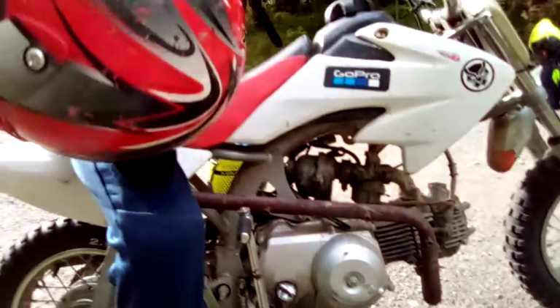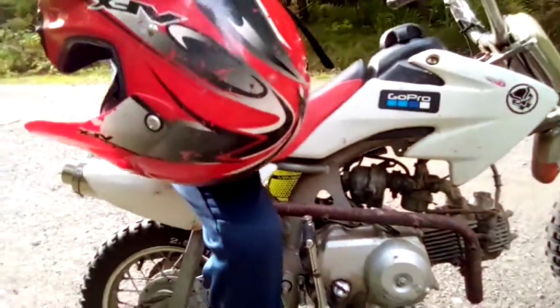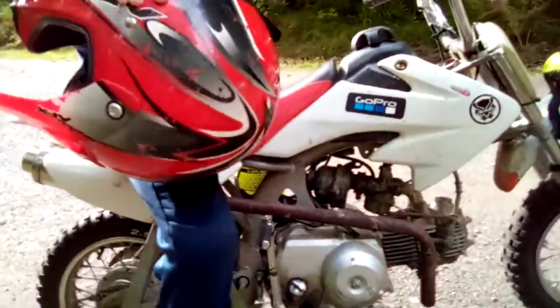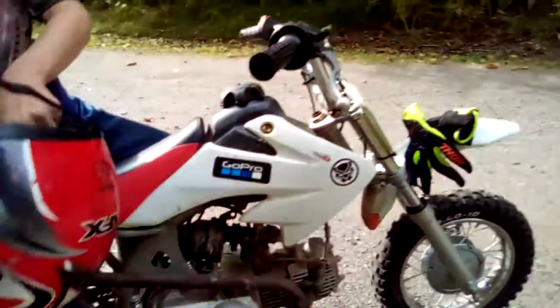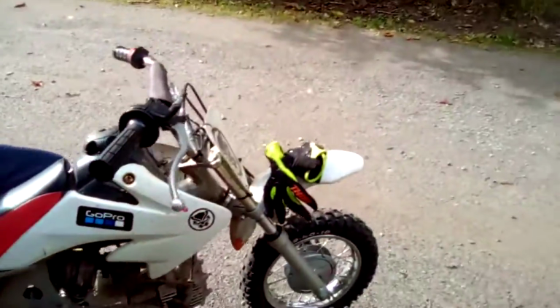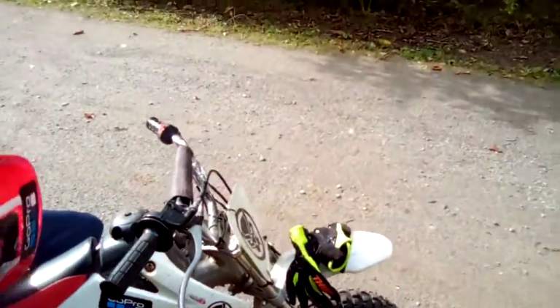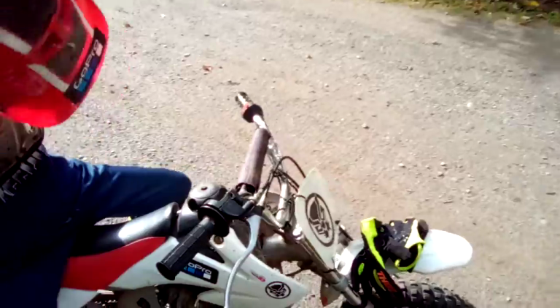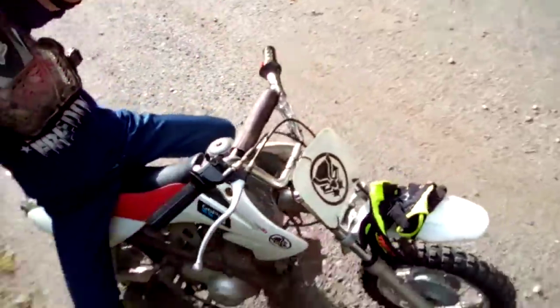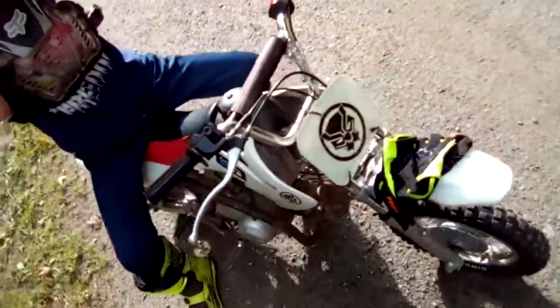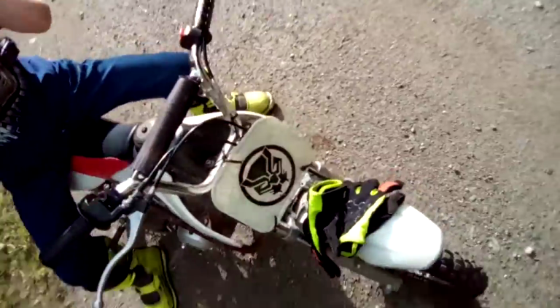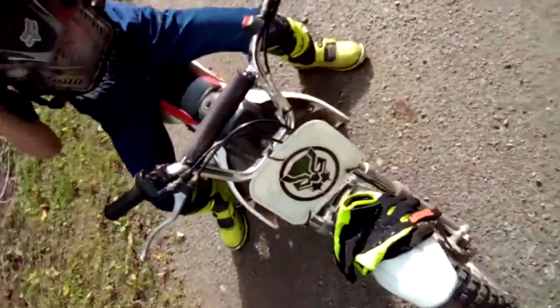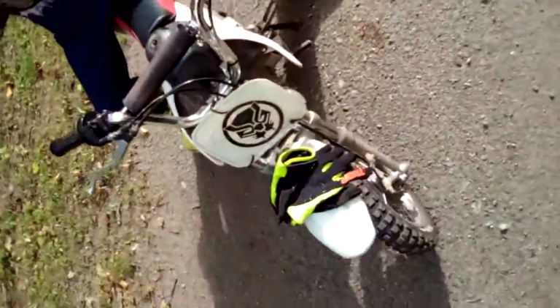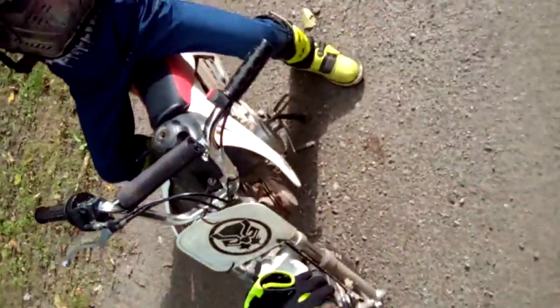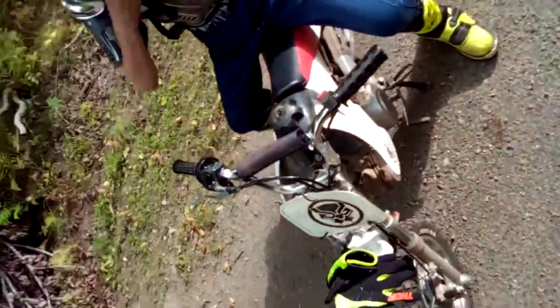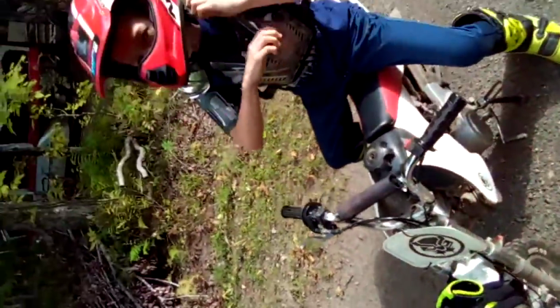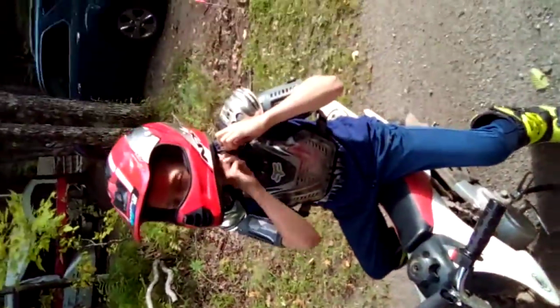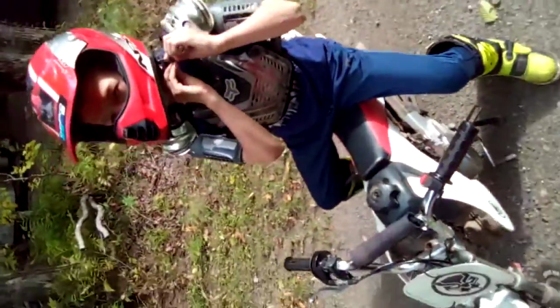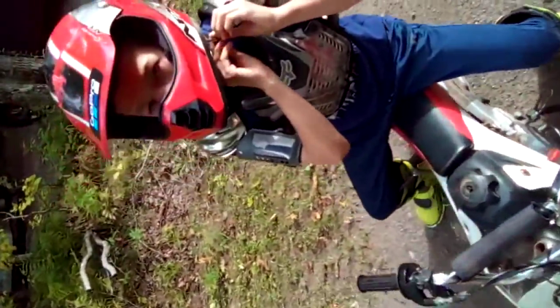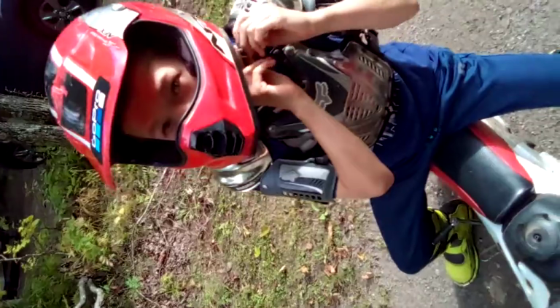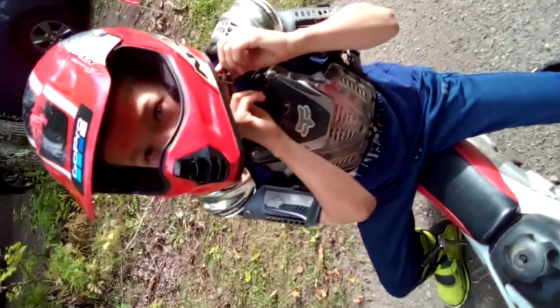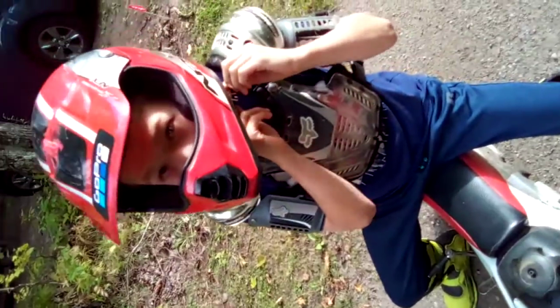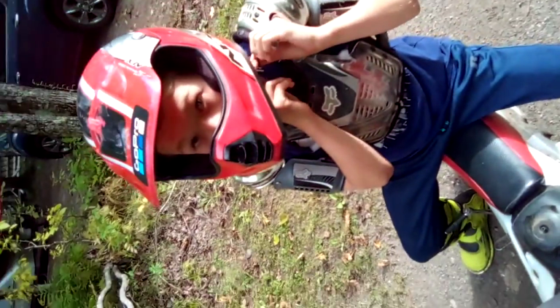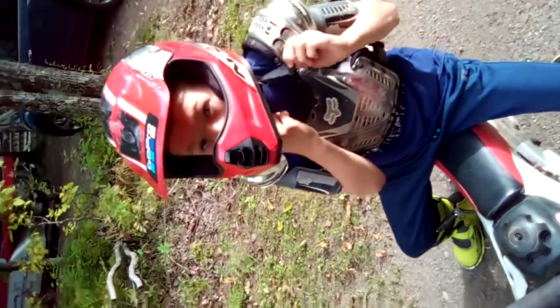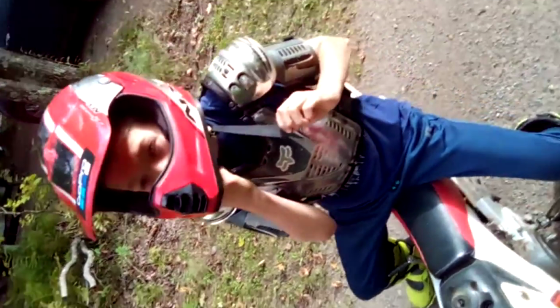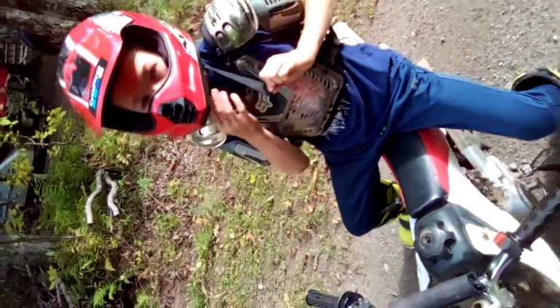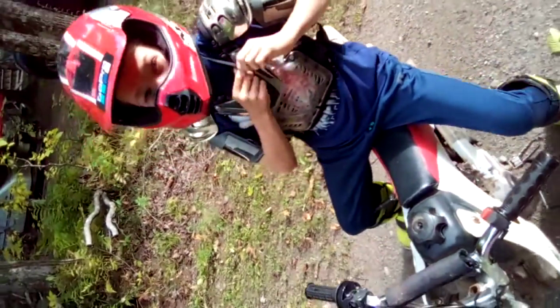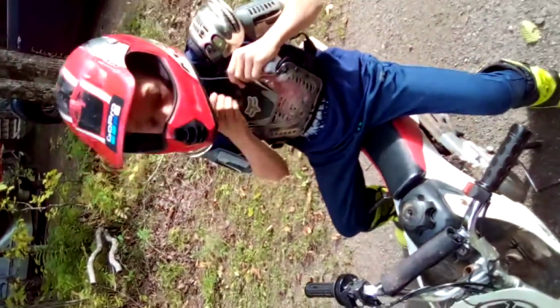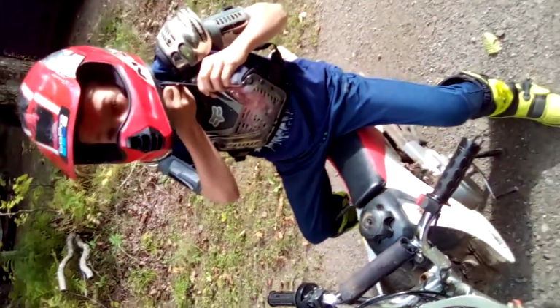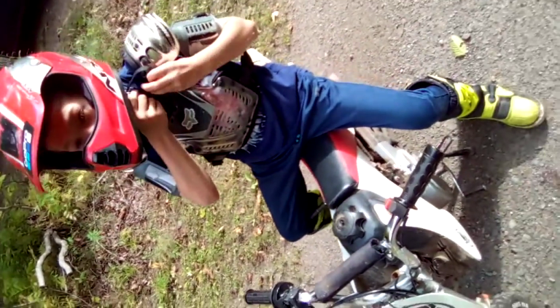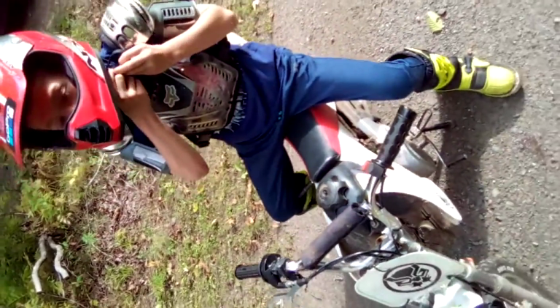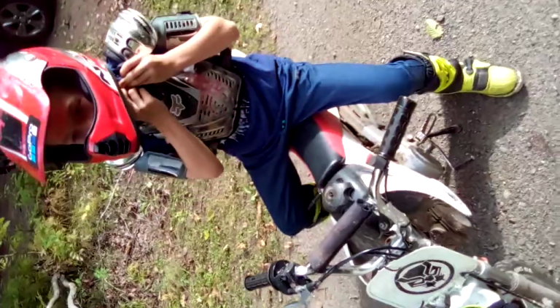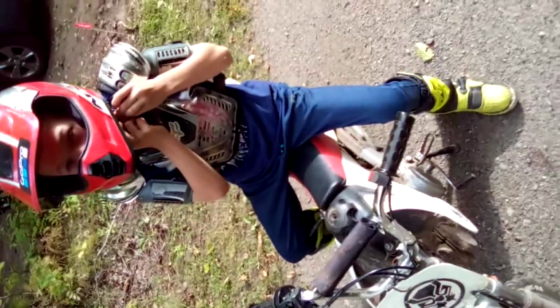Now I'll show you guys how to kickstart it. First we get the helmet on because it's kind of hard to get the helmet on with gloves. And then we'll have to show you how to do the choke too.